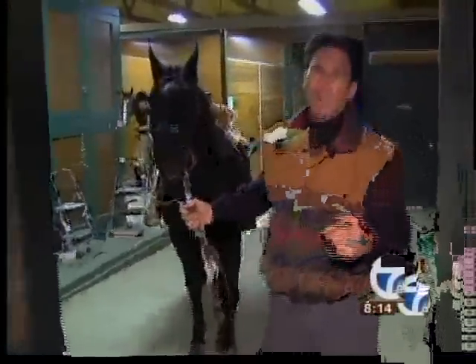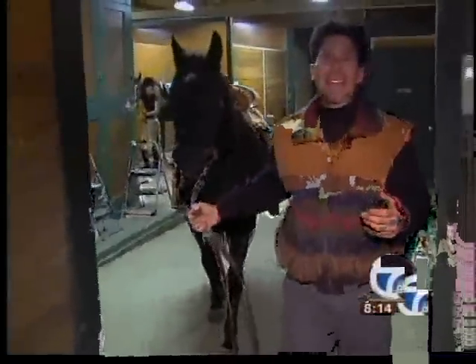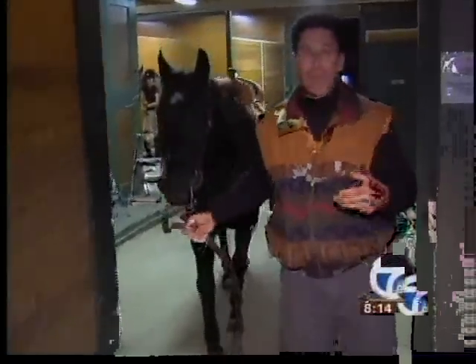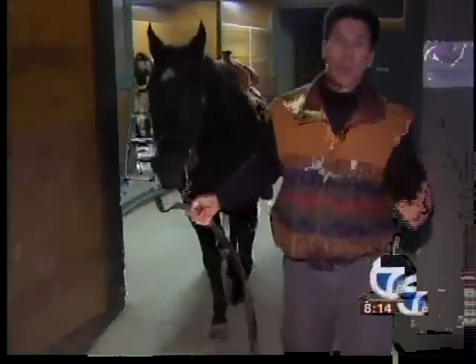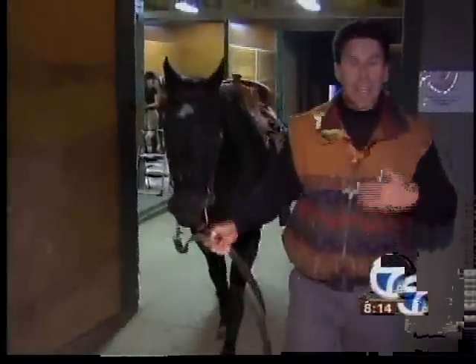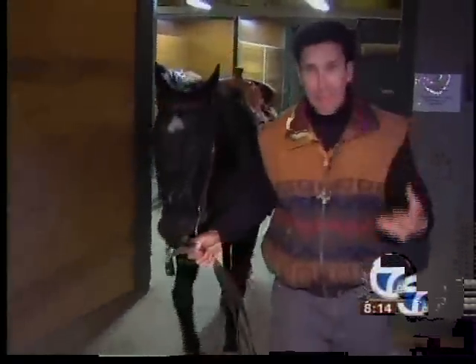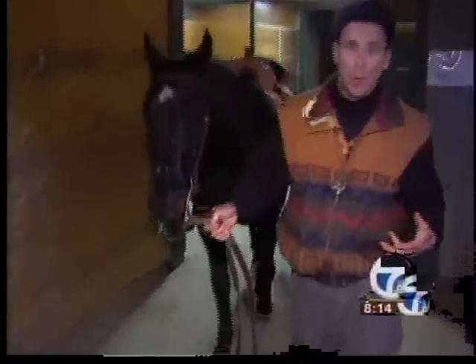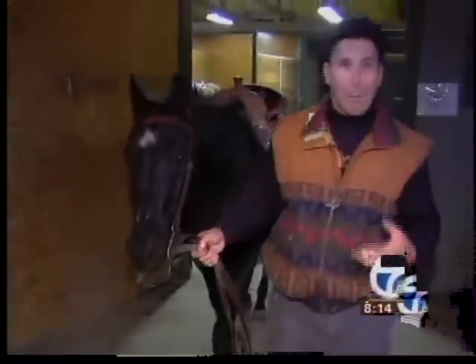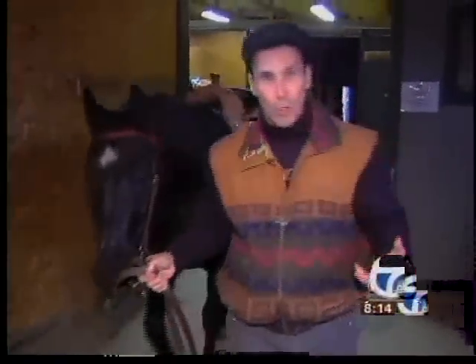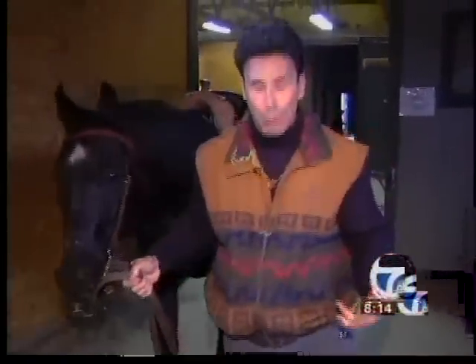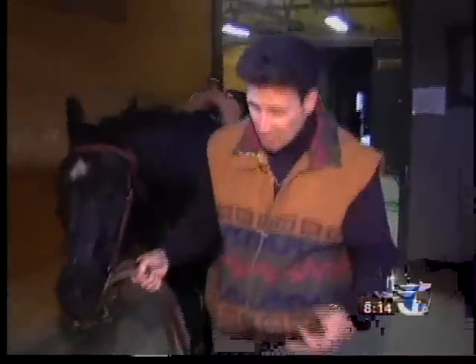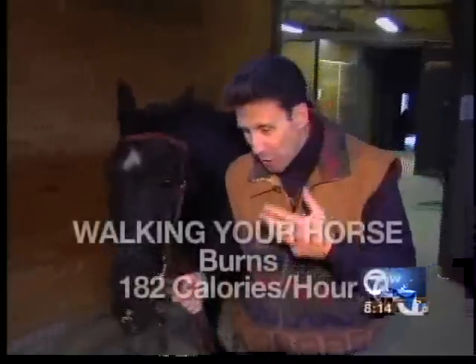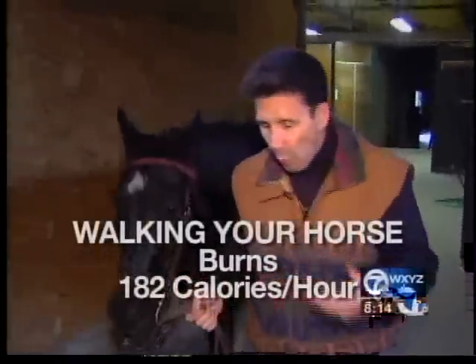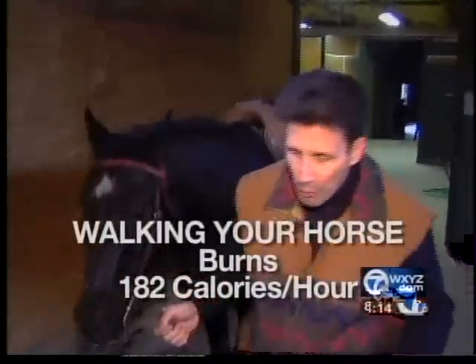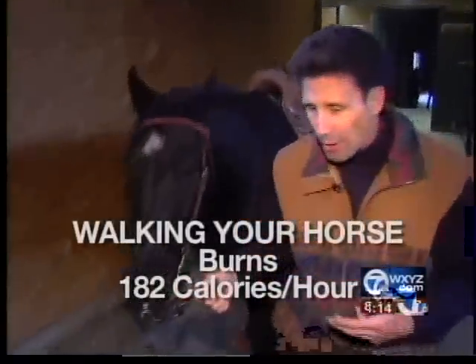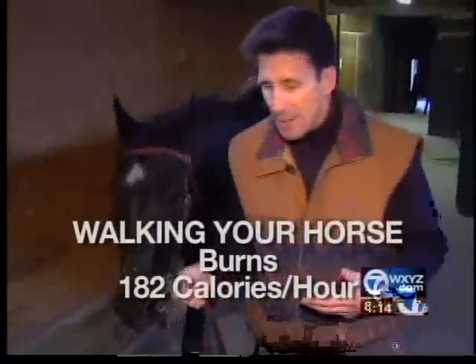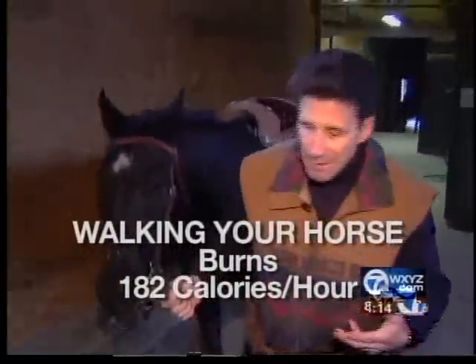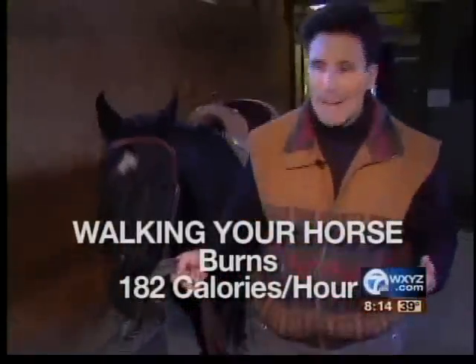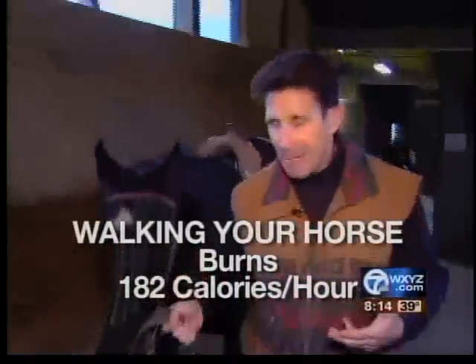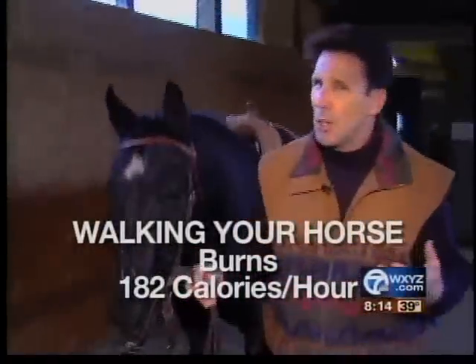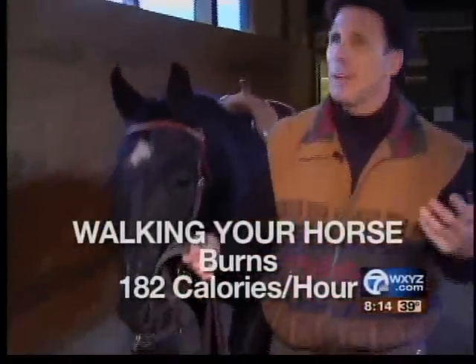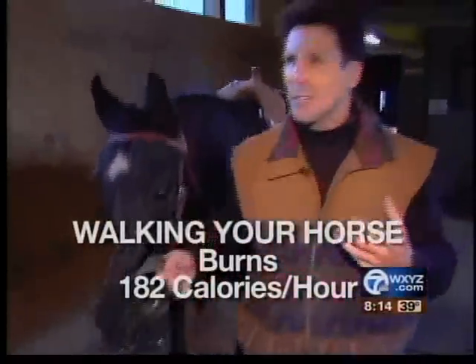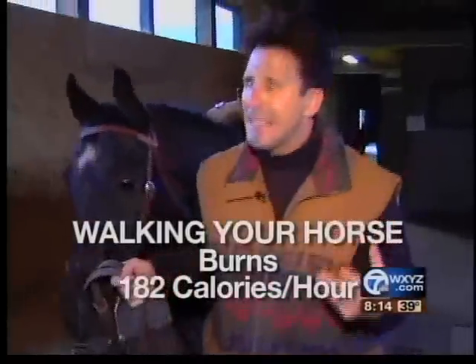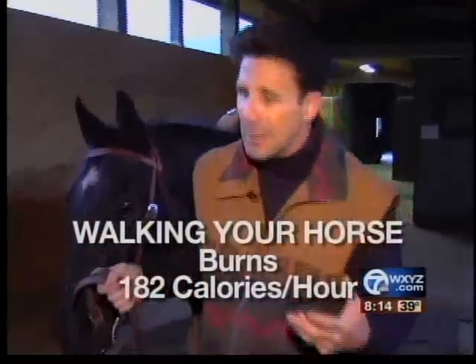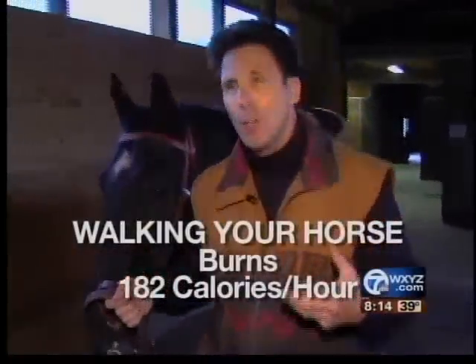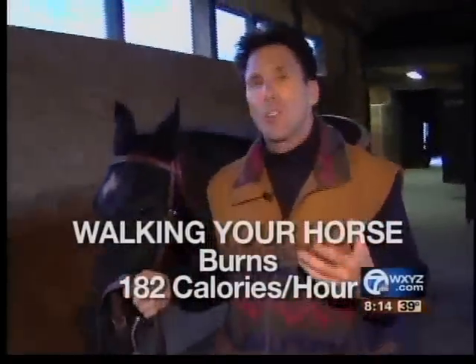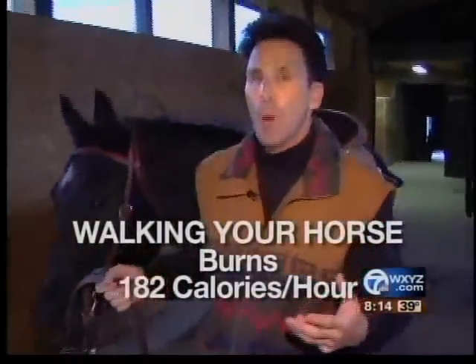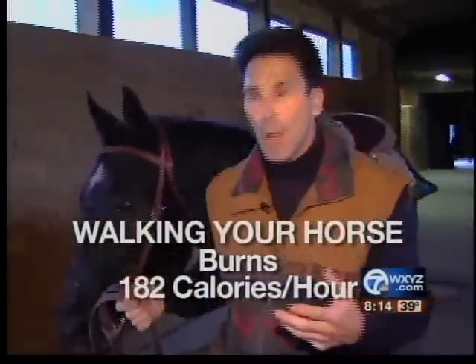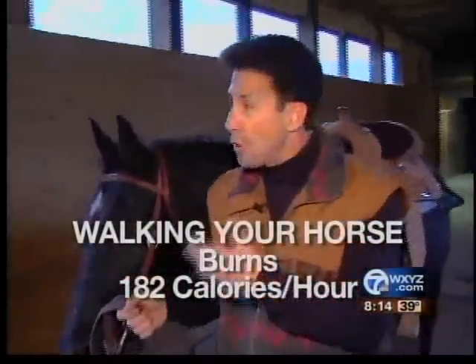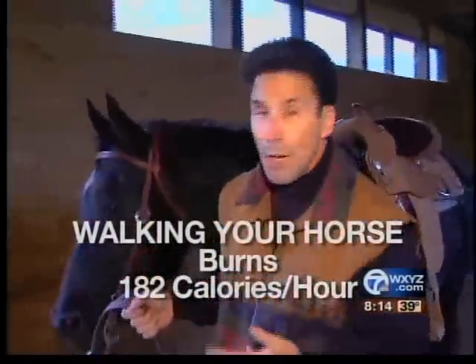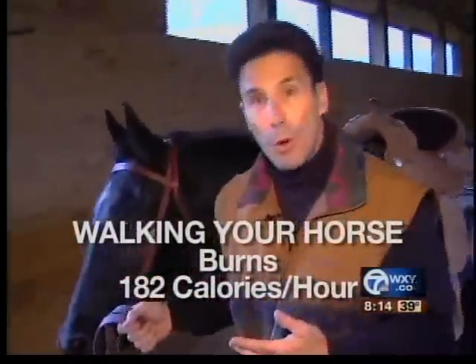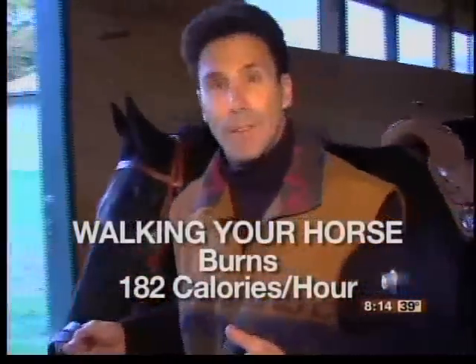Just like with any animal or human, you need to make sure you warm up before you start running. So you need to walk with your horse. This is great exercise and you don't realize how many calories you're actually burning while you're walking with your horse.